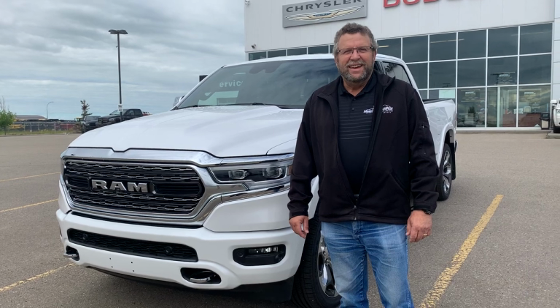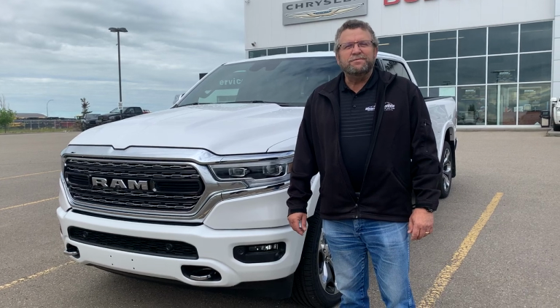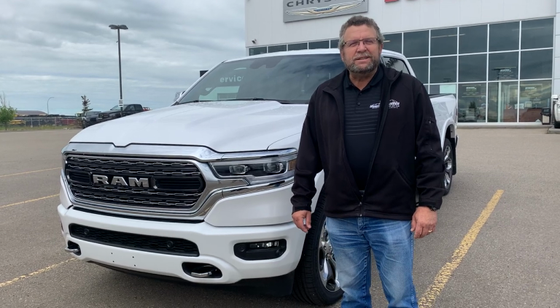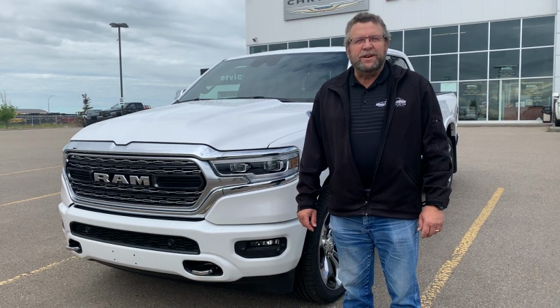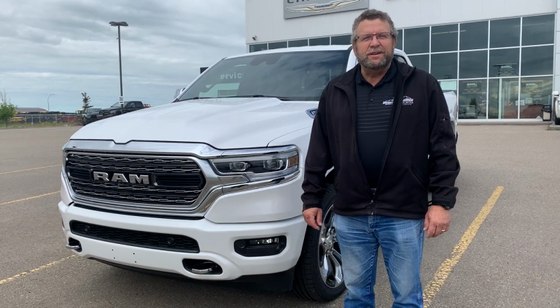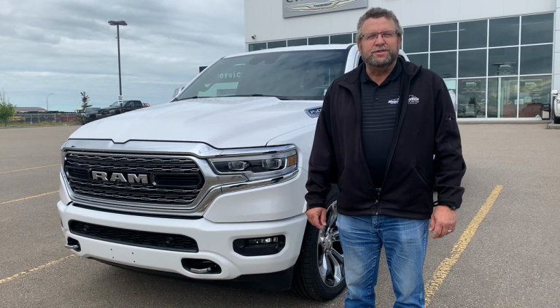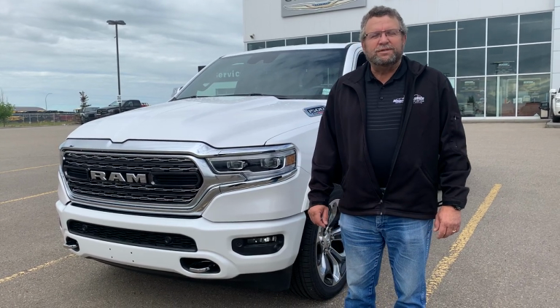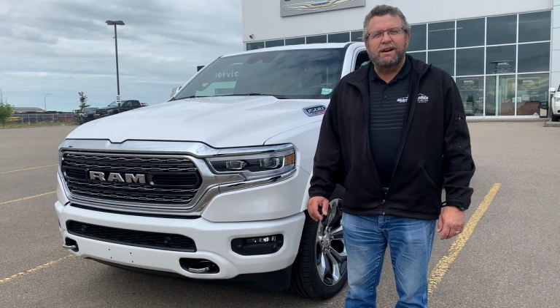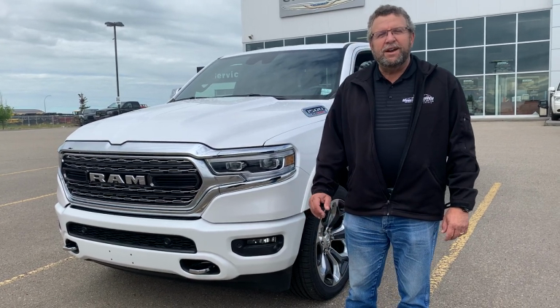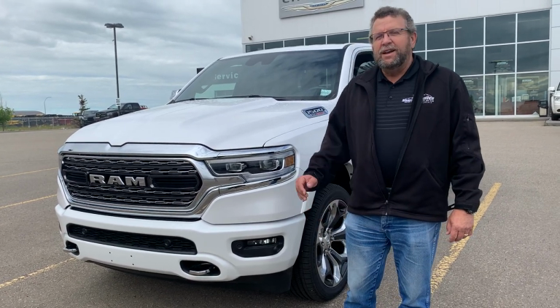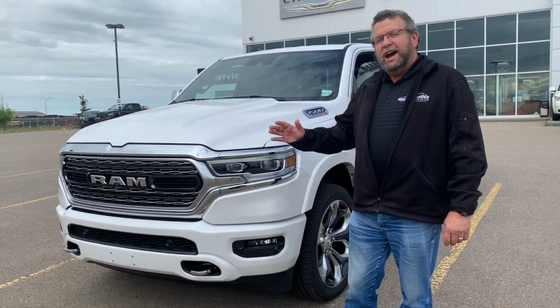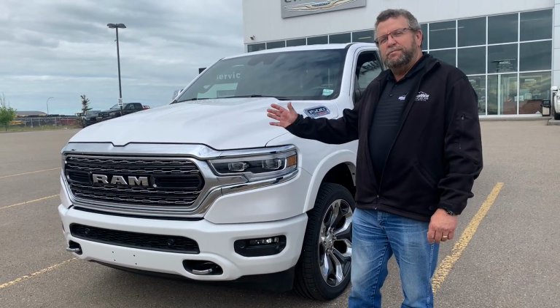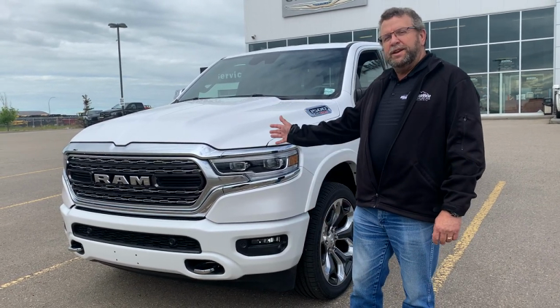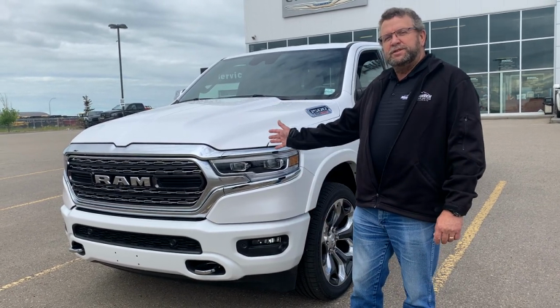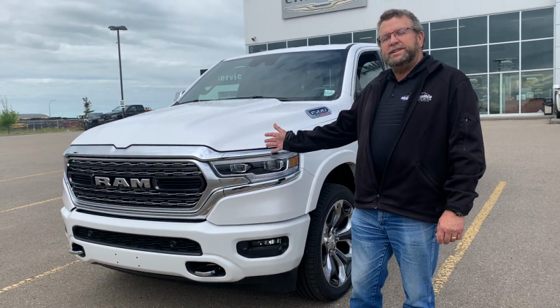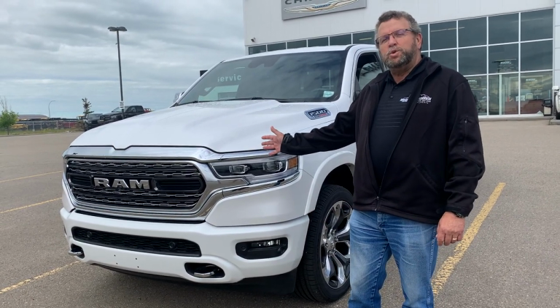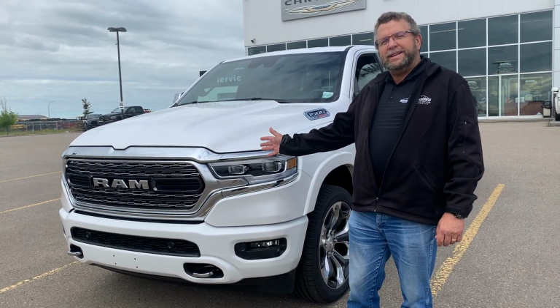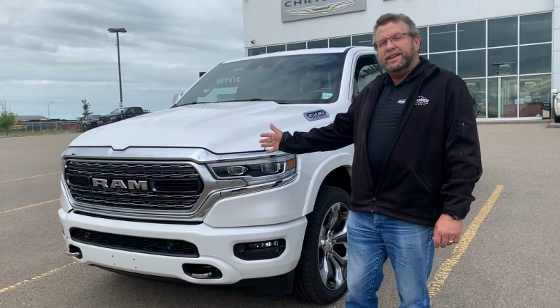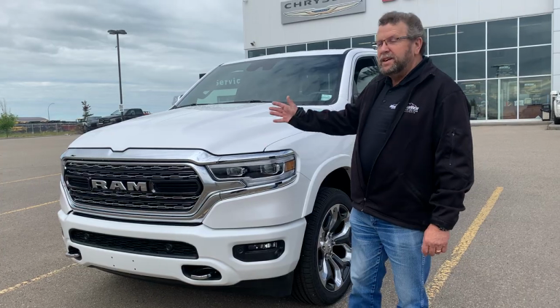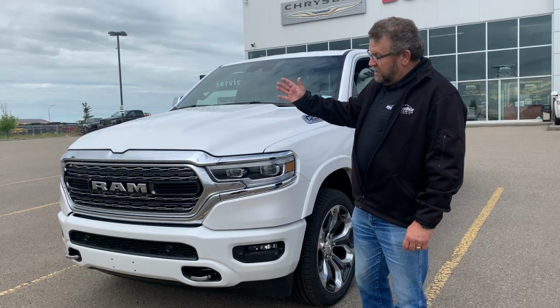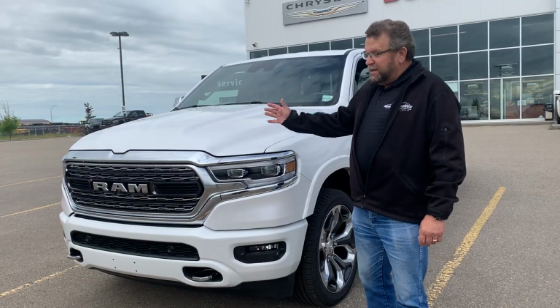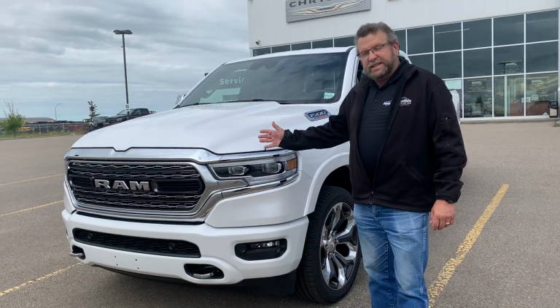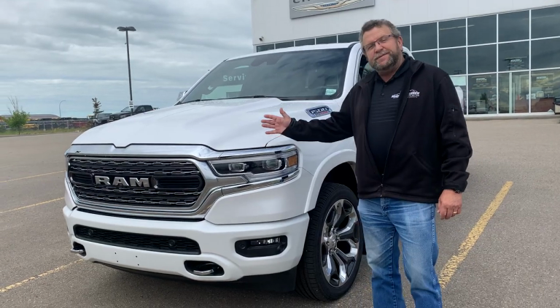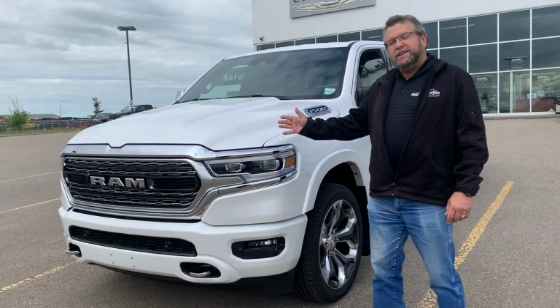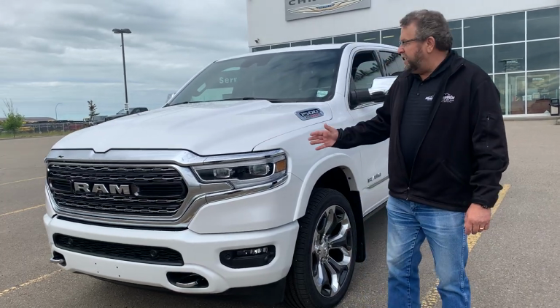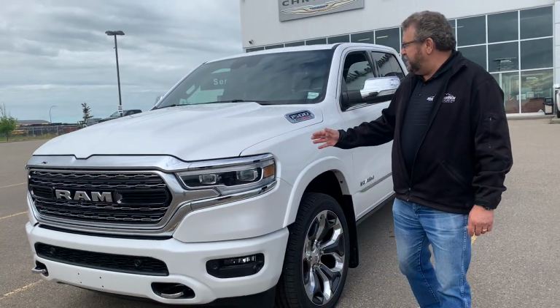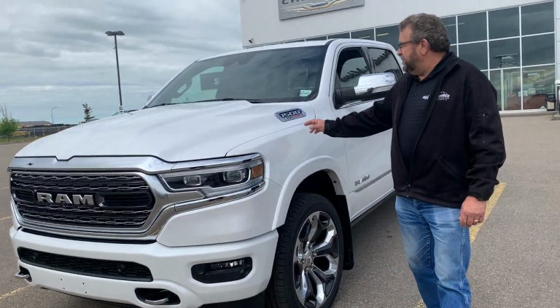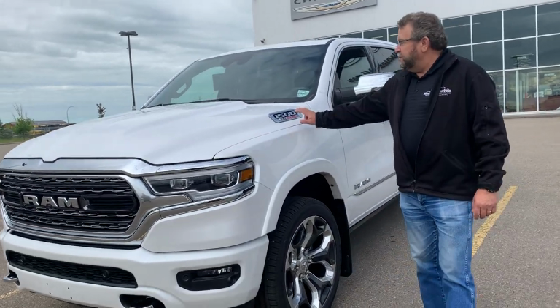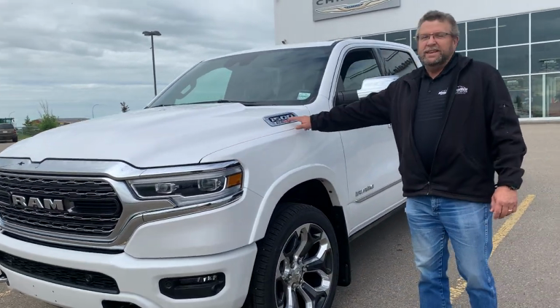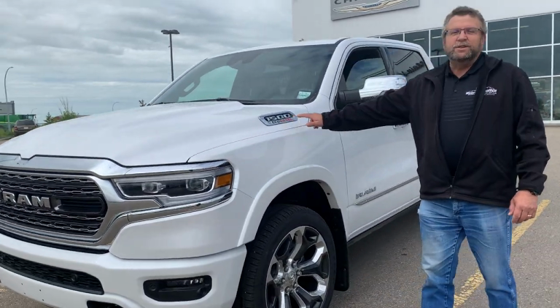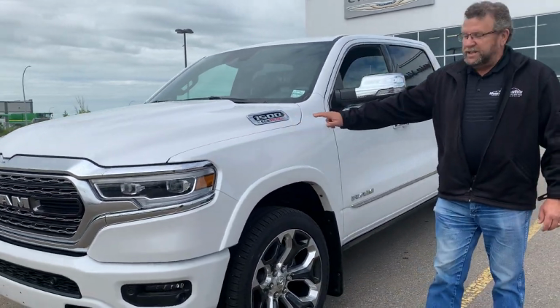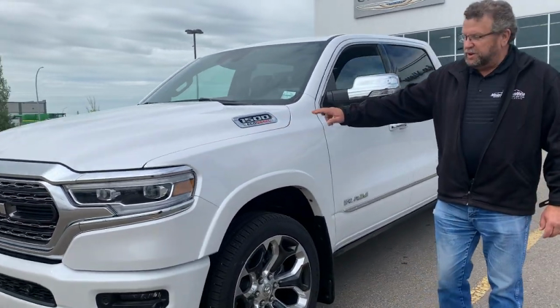Hey everybody, Steve McFarren here from Mountain View Dodge. What do I have here? I have a brand new 2020 Limited 1500 with the EcoDiesel.